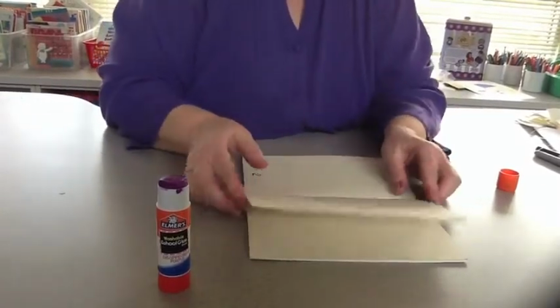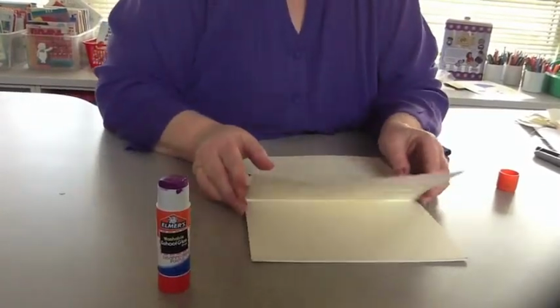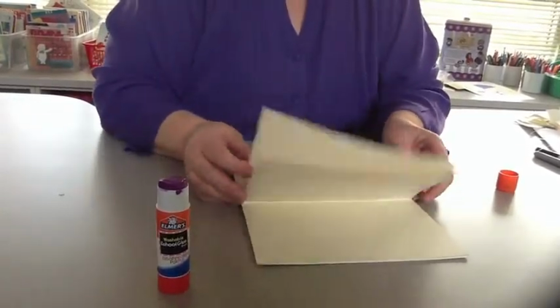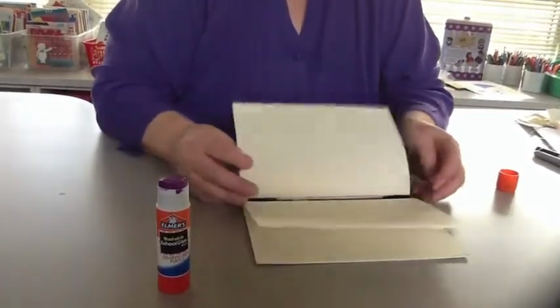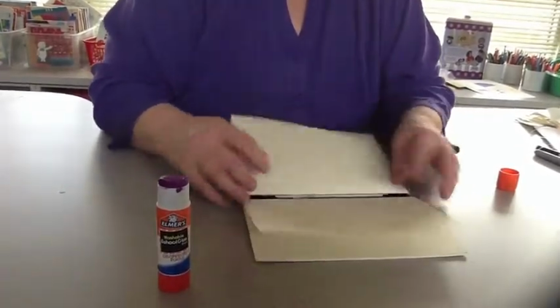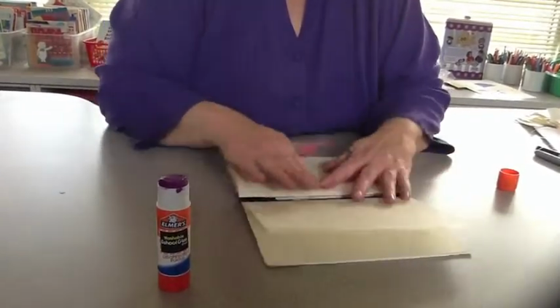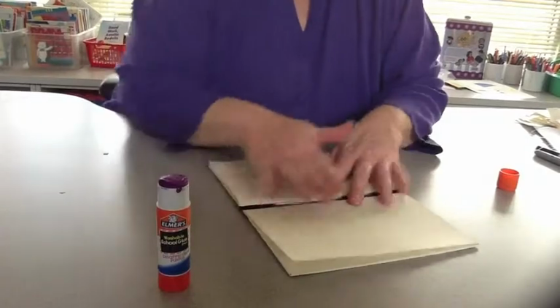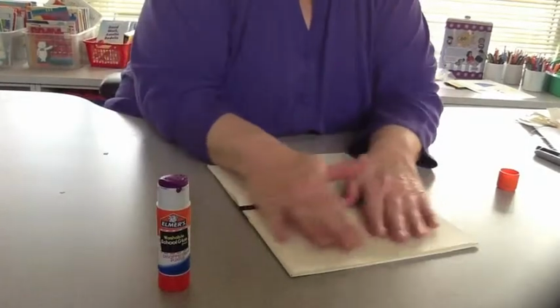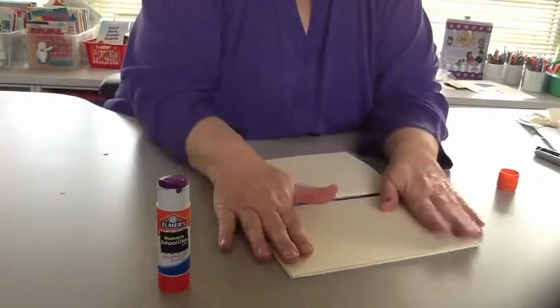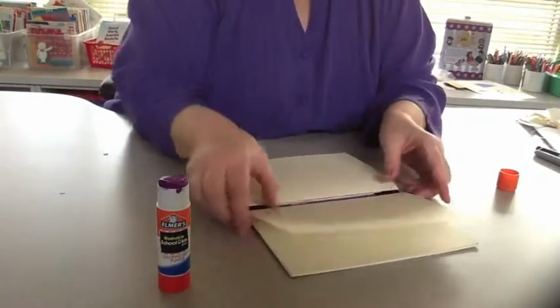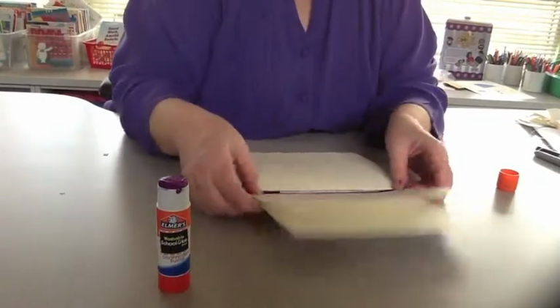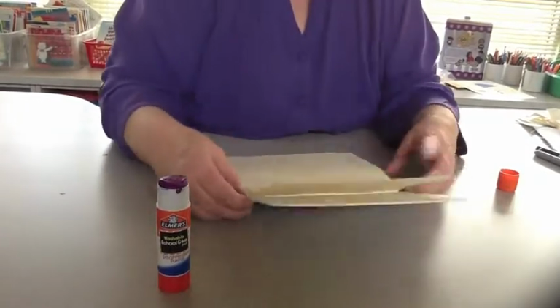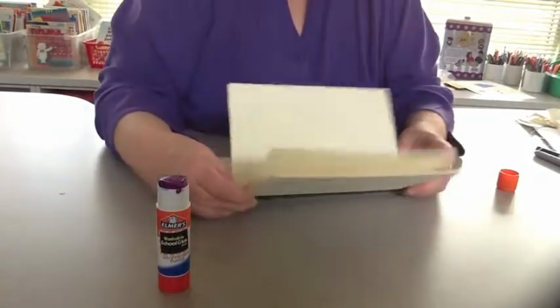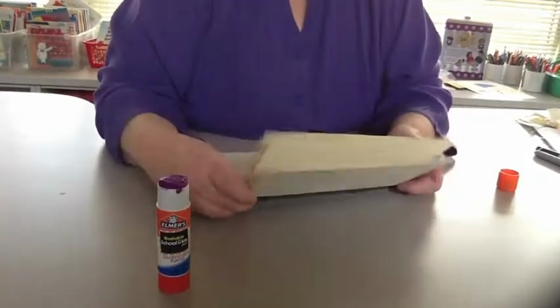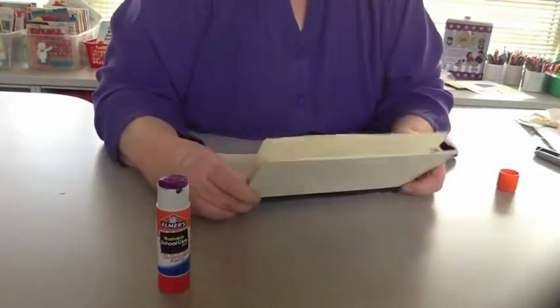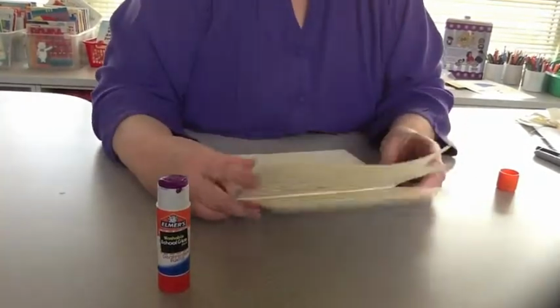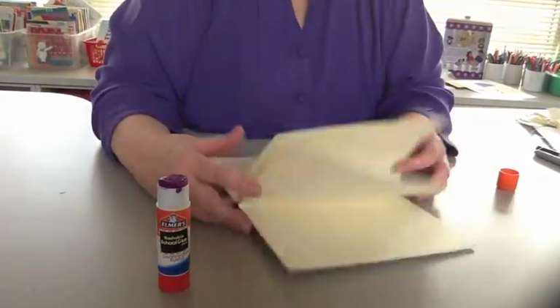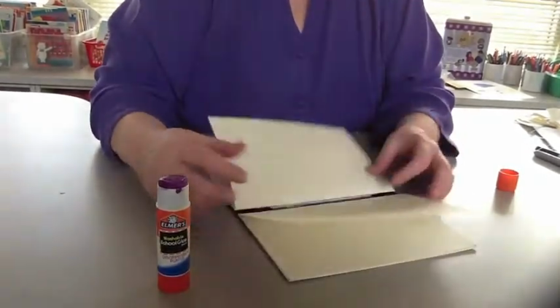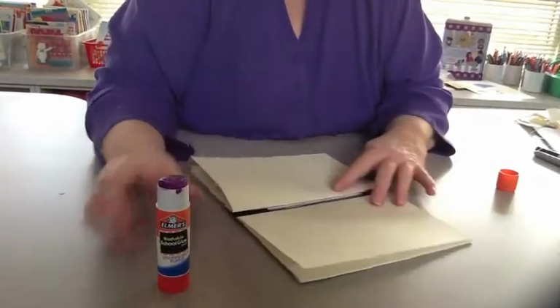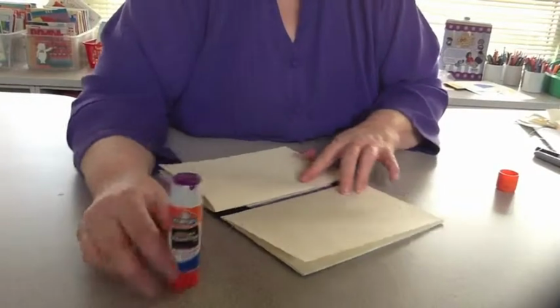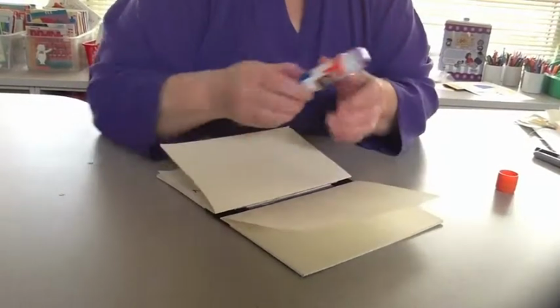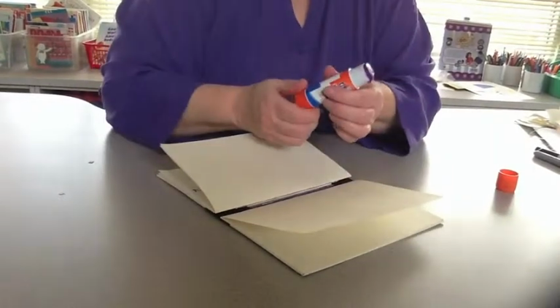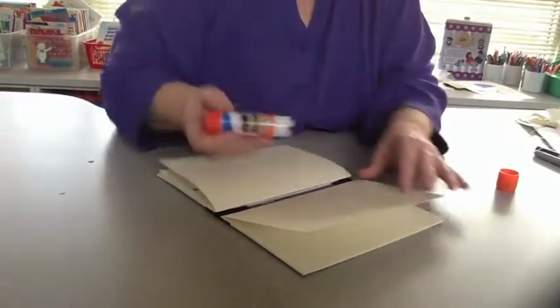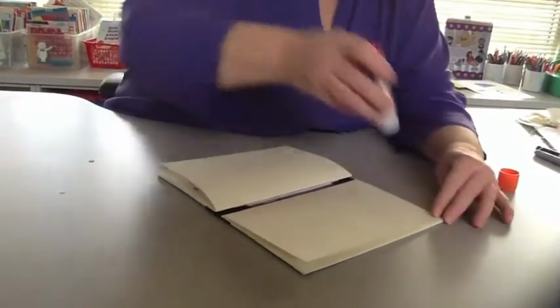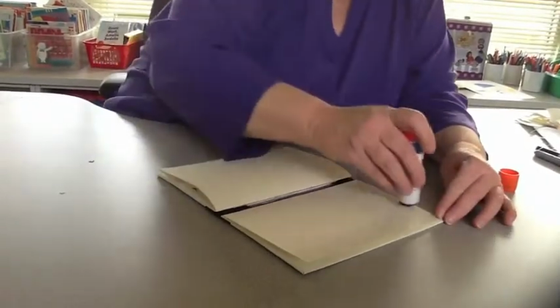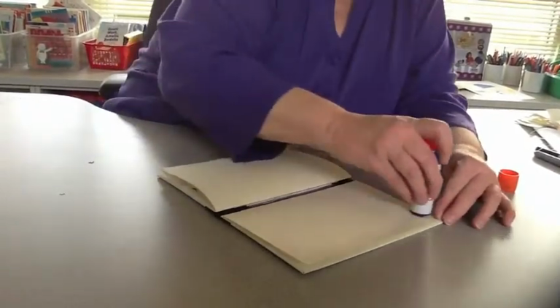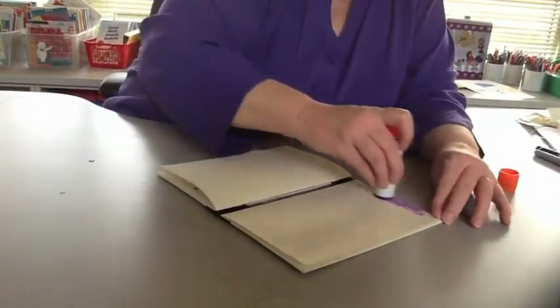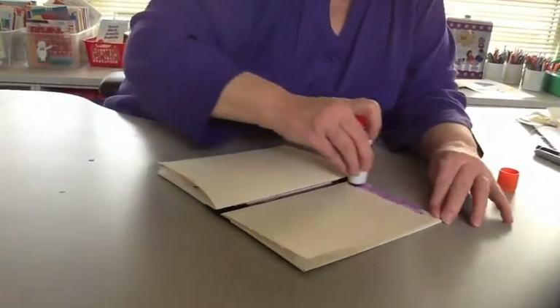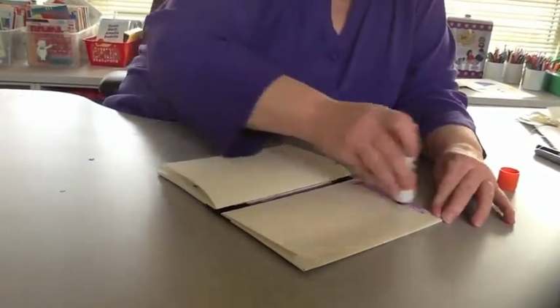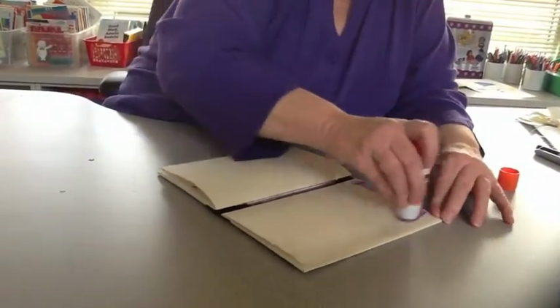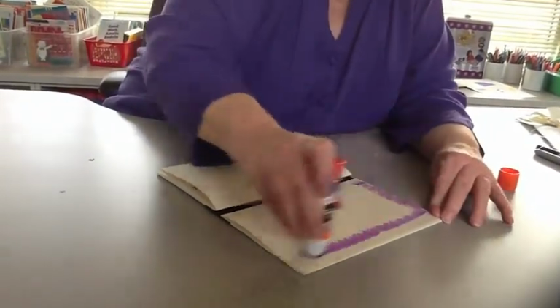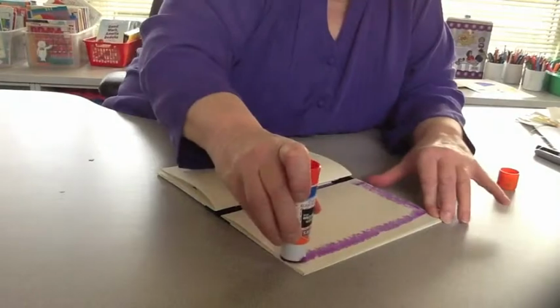Now is when you have to trust yourself. Put the glue on here, then you close it and you don't open it again — that's very hard. You can kind of peek, but it's better not to.